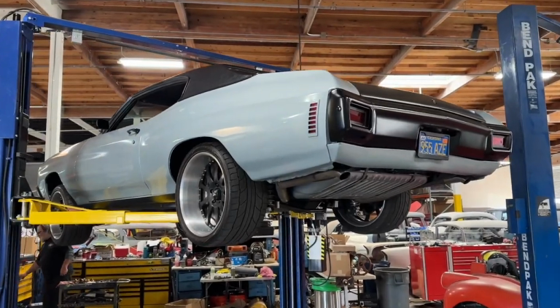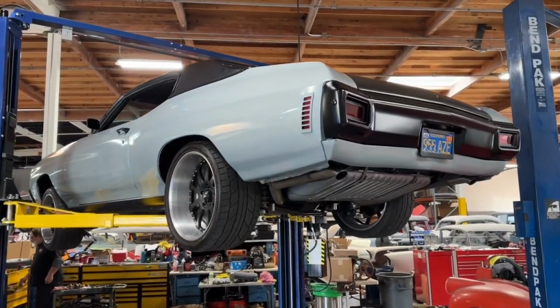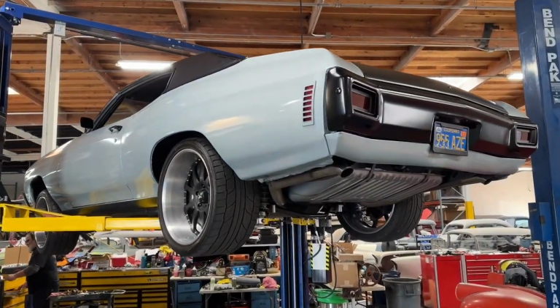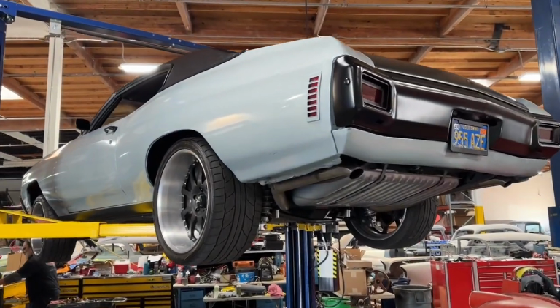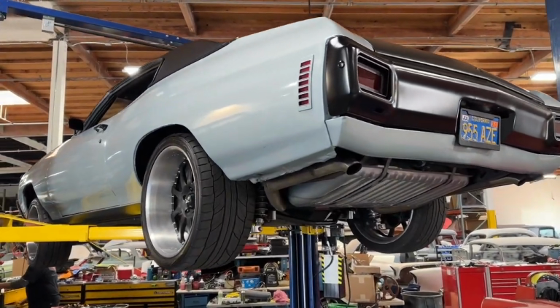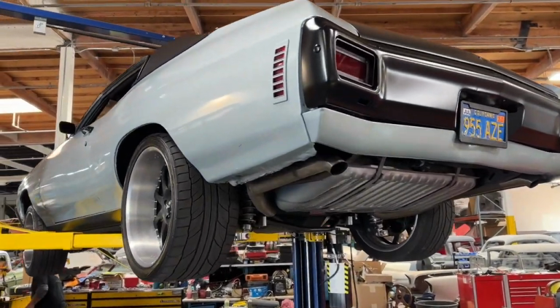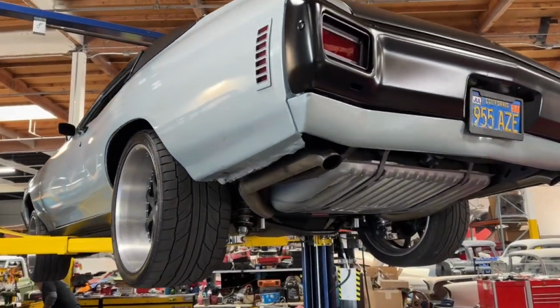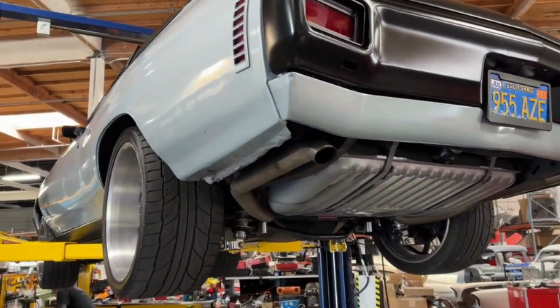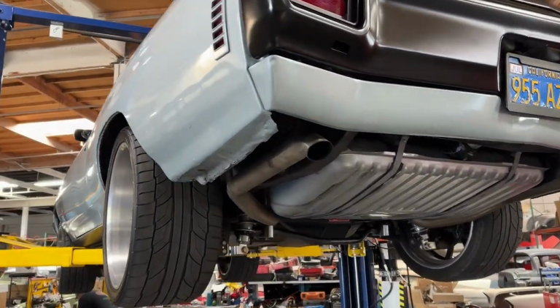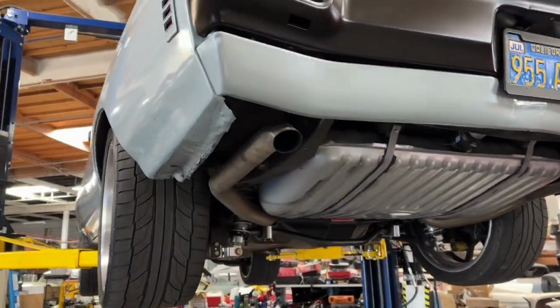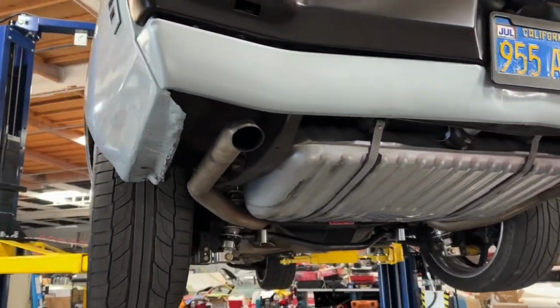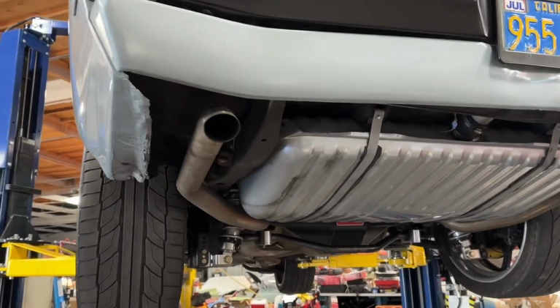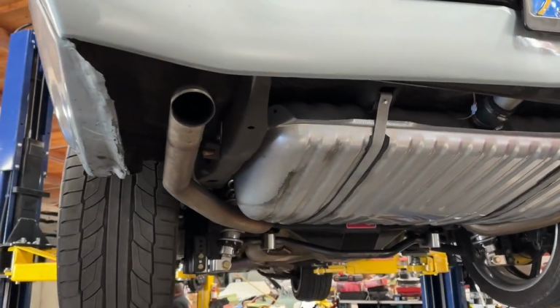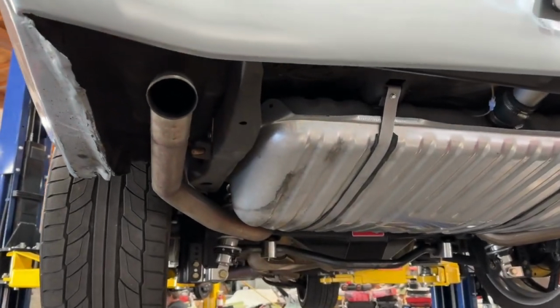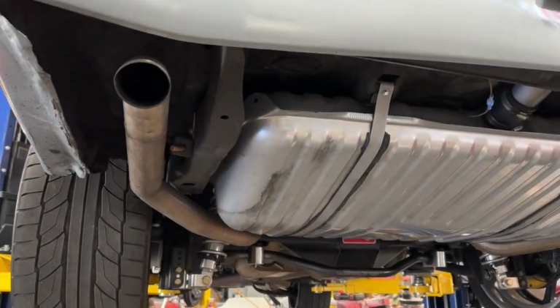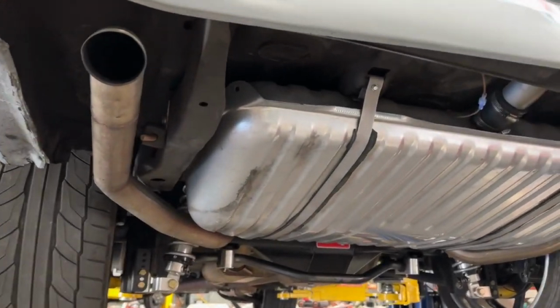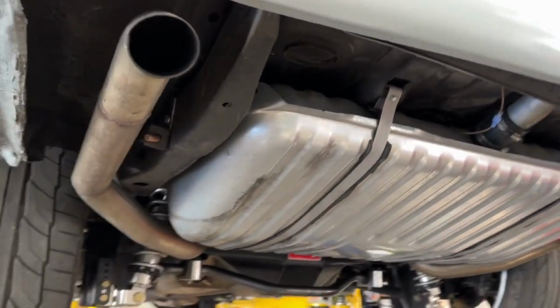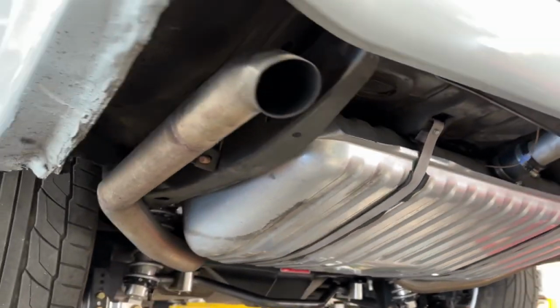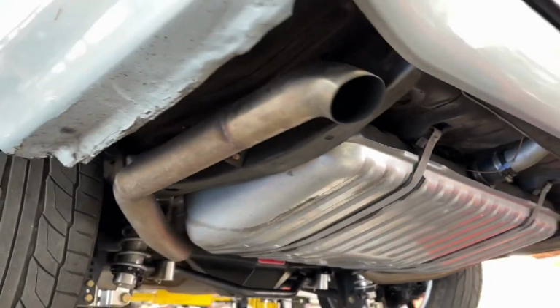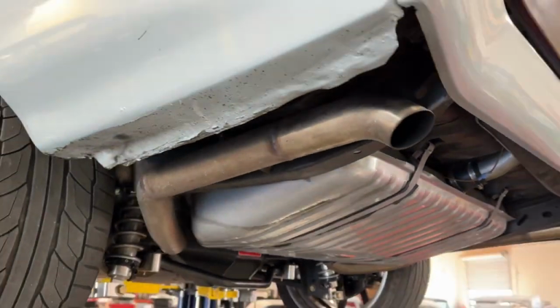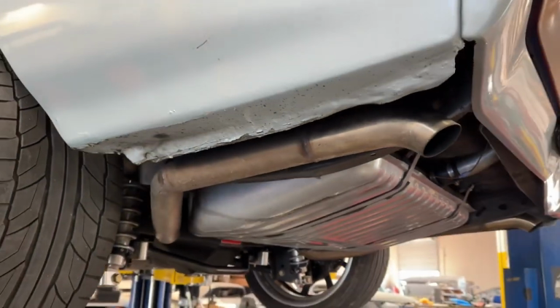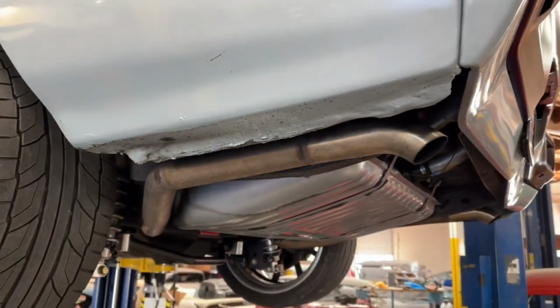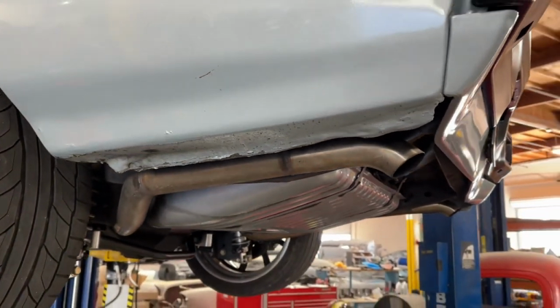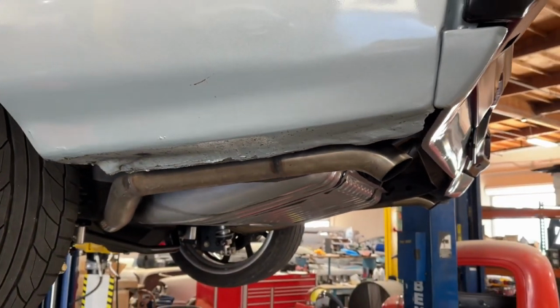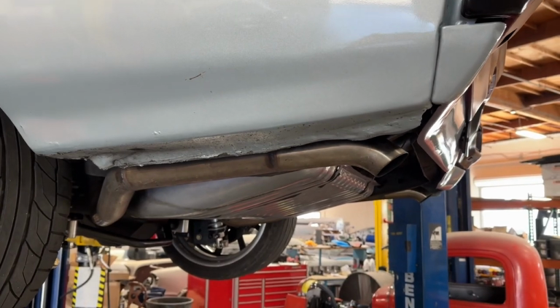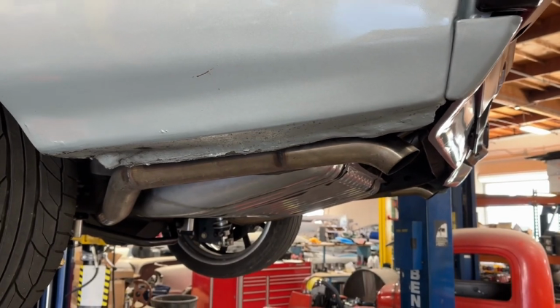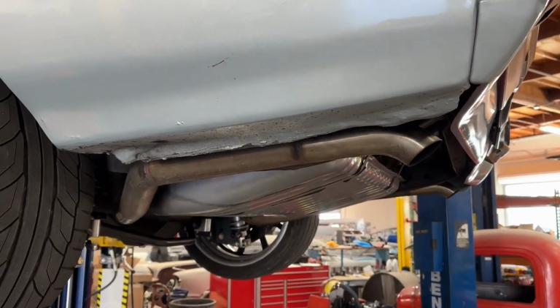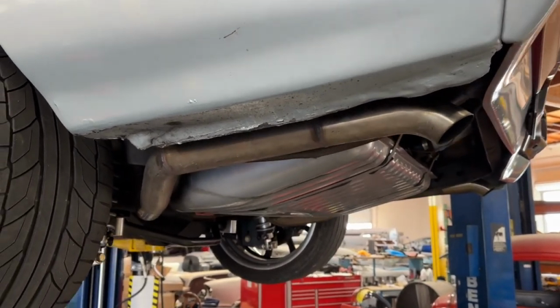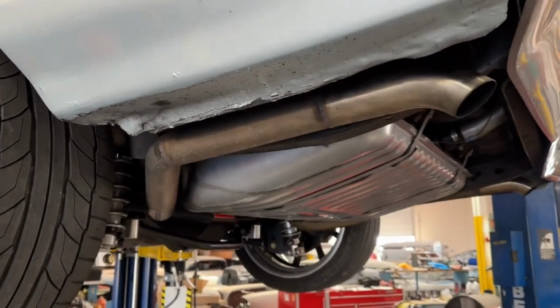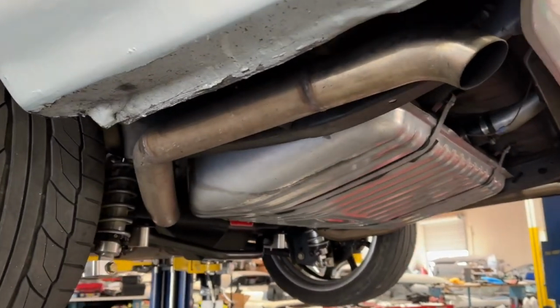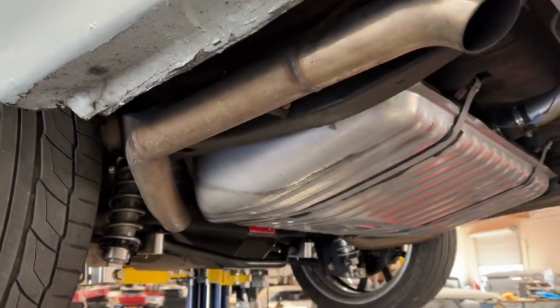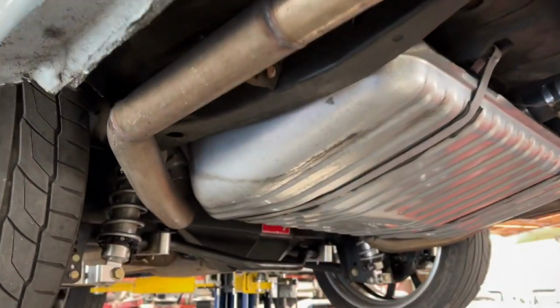I'll give you guys a little walk around of underneath the car while it's over here at BB Classic. Let's show the exhaust — tucked with a nice little 45.